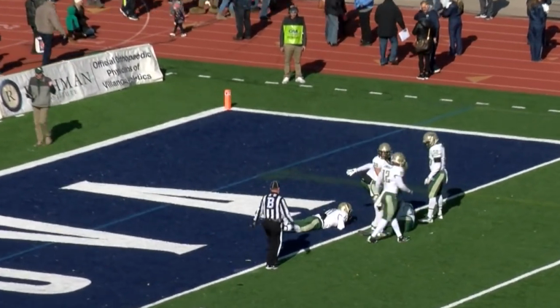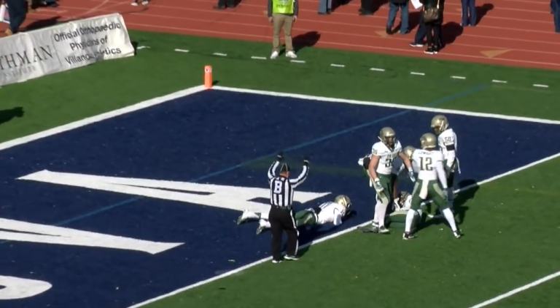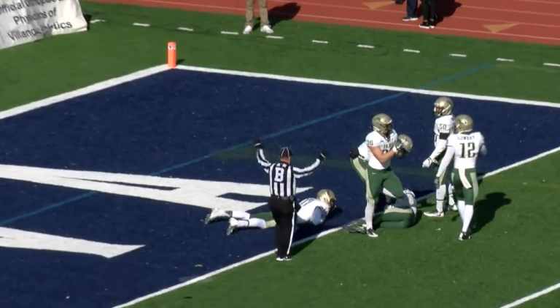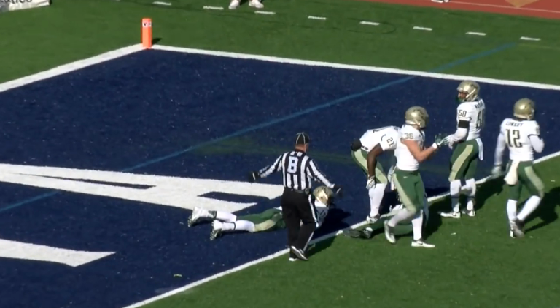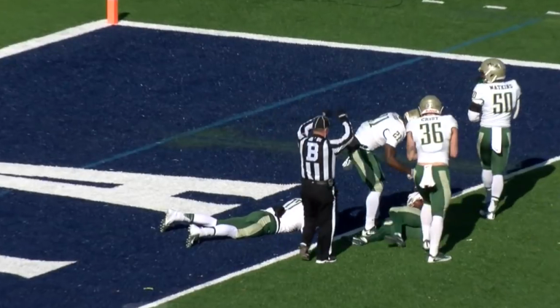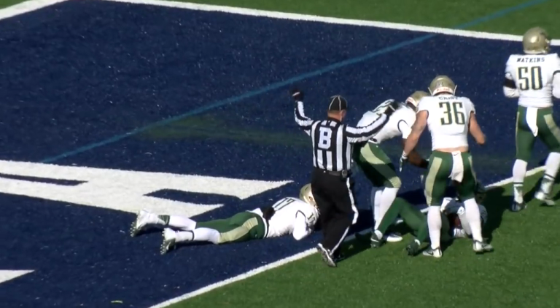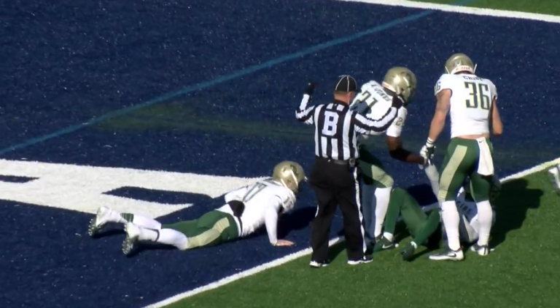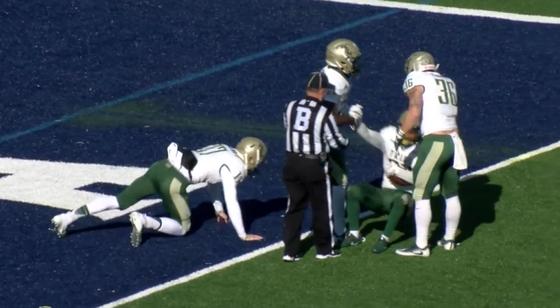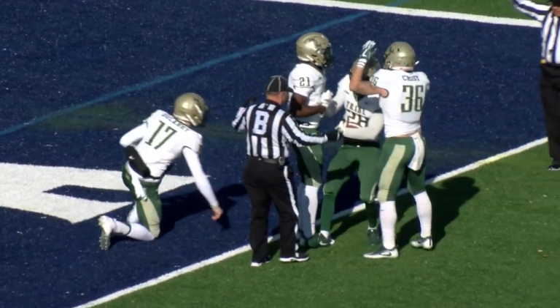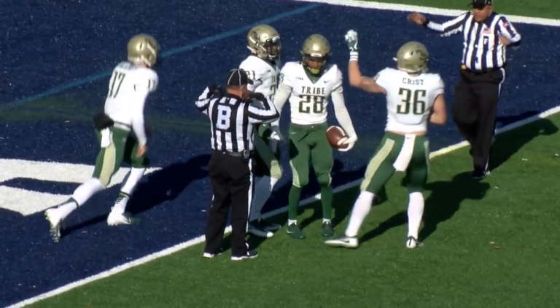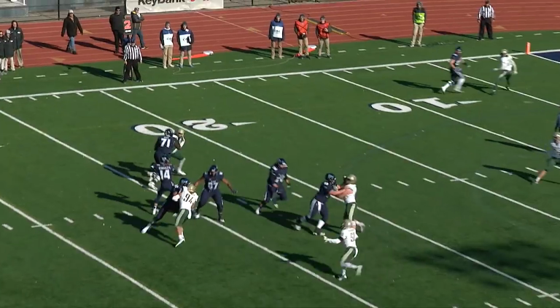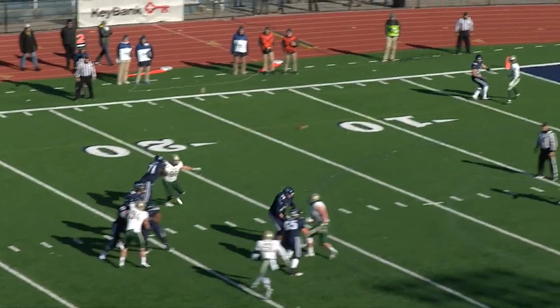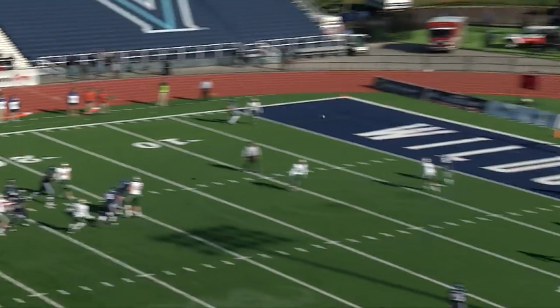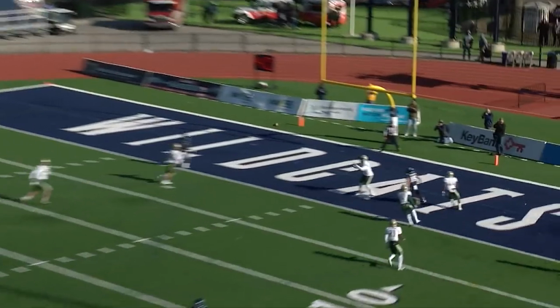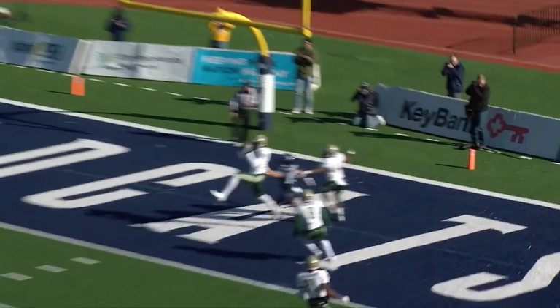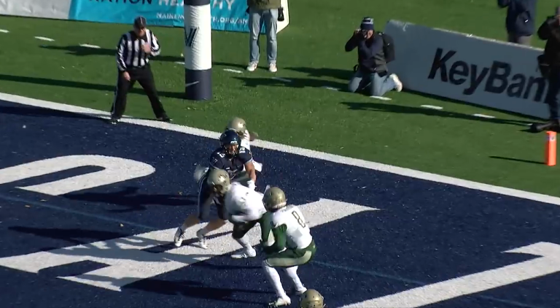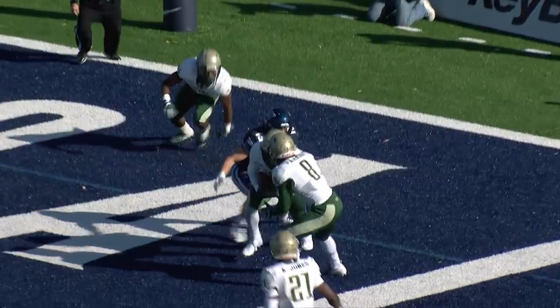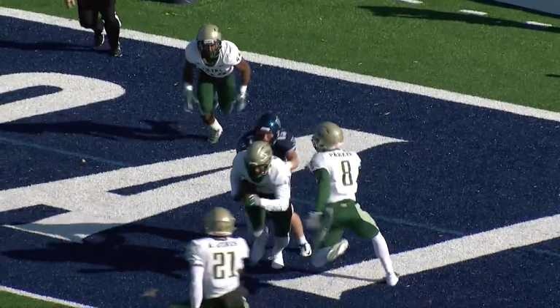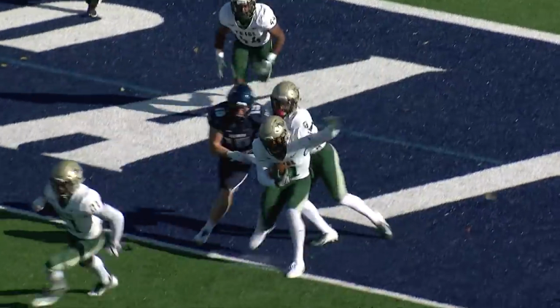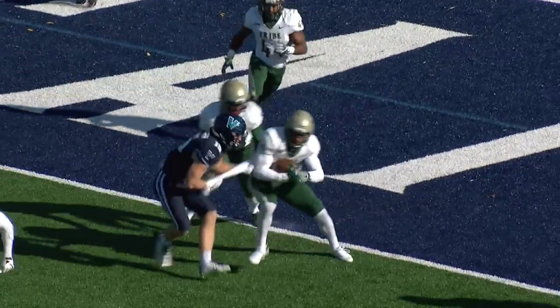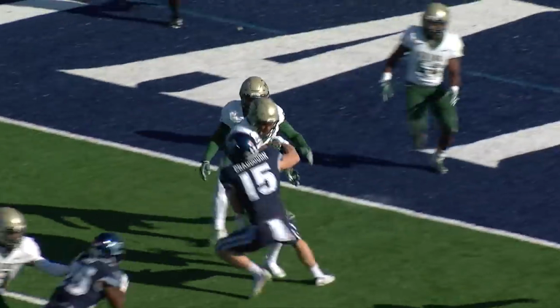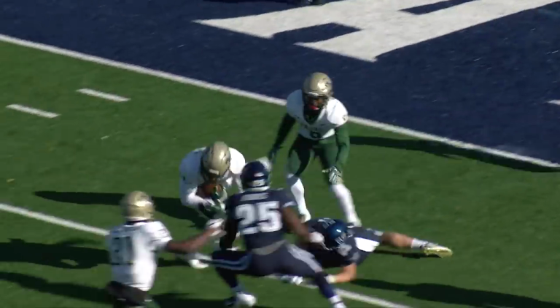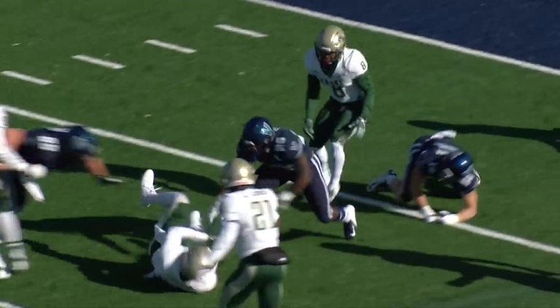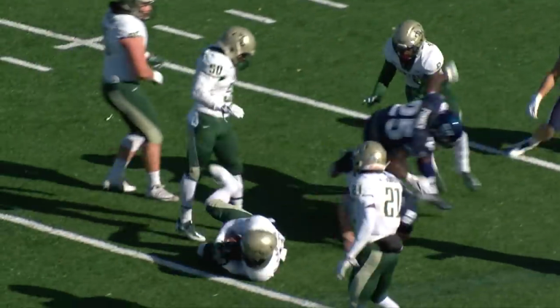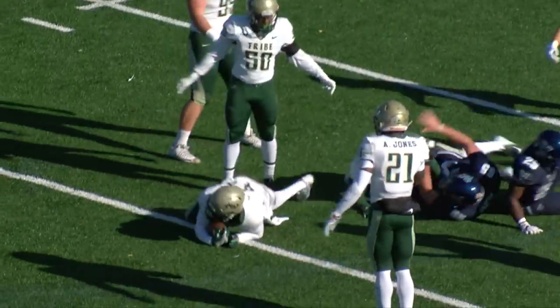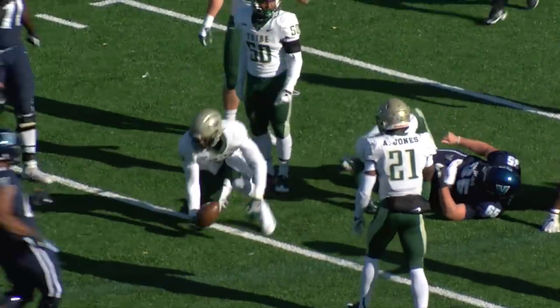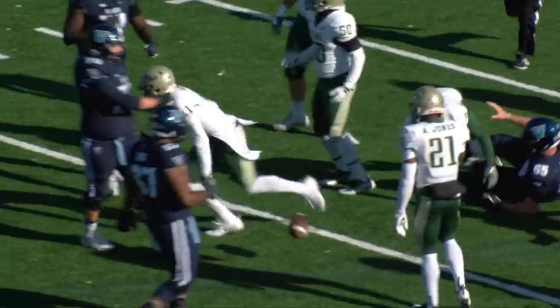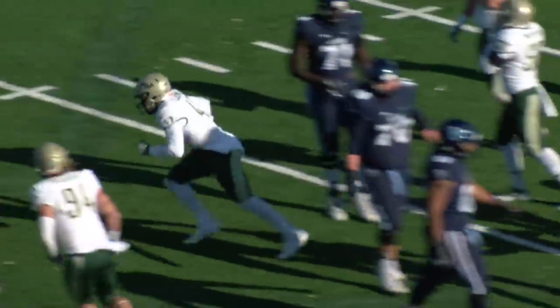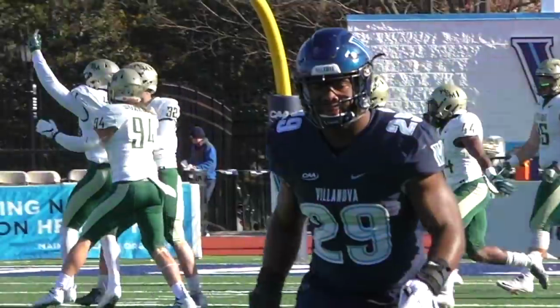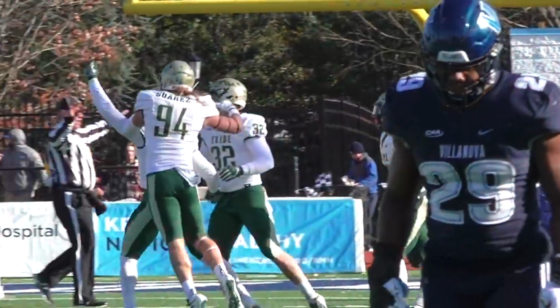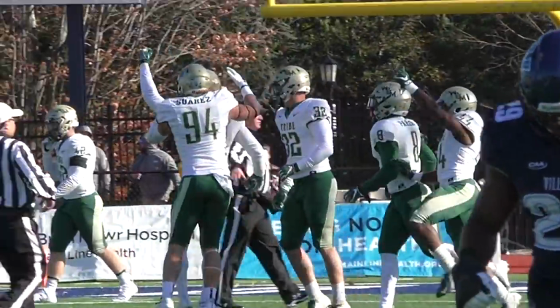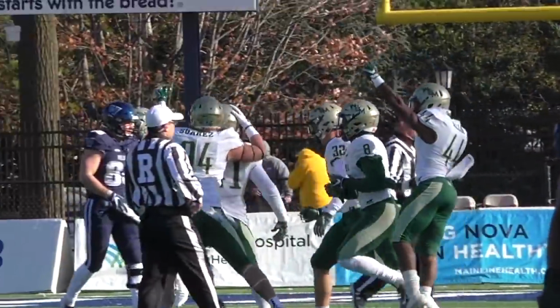Very close to being down at the one. Wow, what a play. Fakes a throw to the left, now throws that ball into the end zone. Ball's going to be picked off. Picked off by the Tribe, and he'll come out across the five and out to the seven-yard line. Big time play, William & Mary.